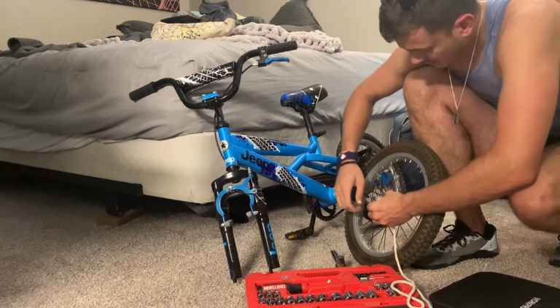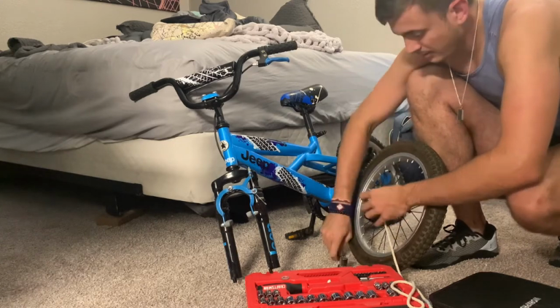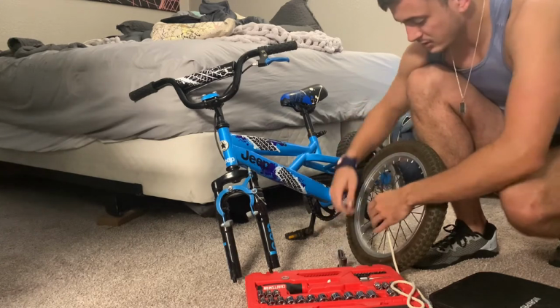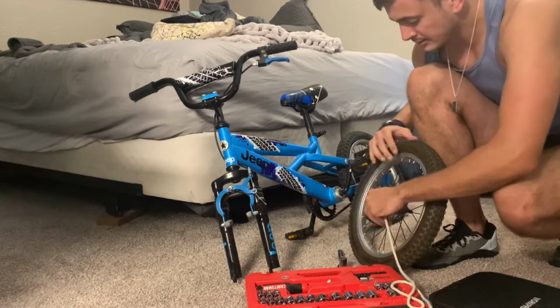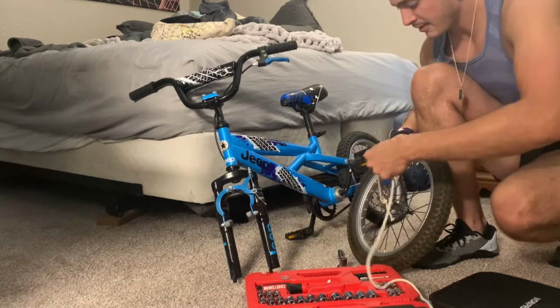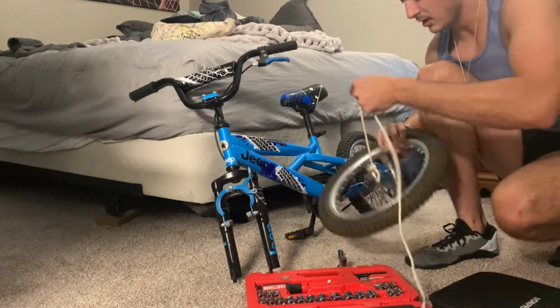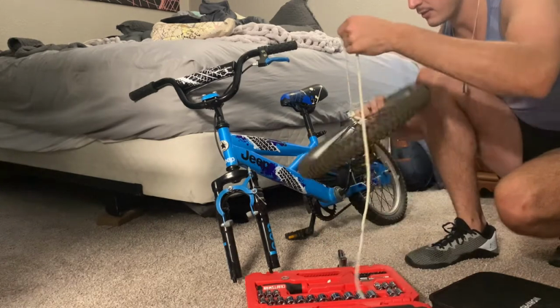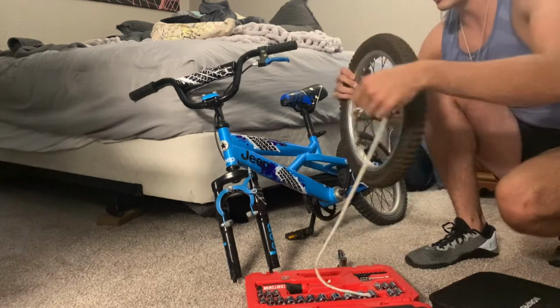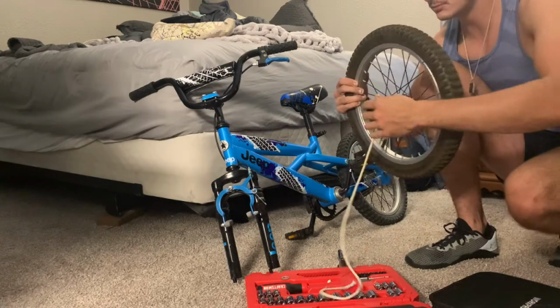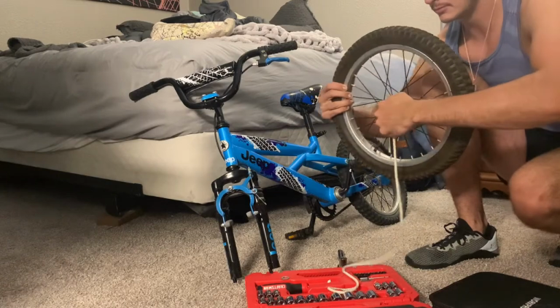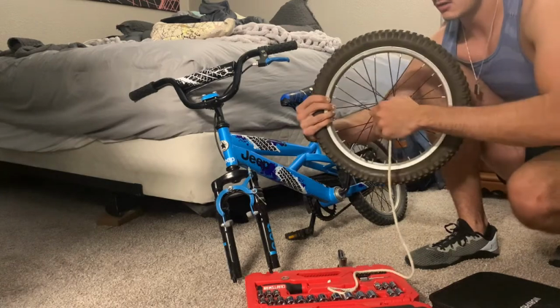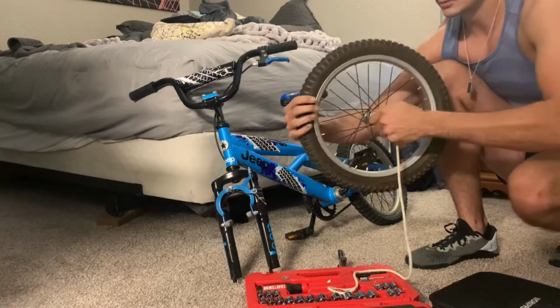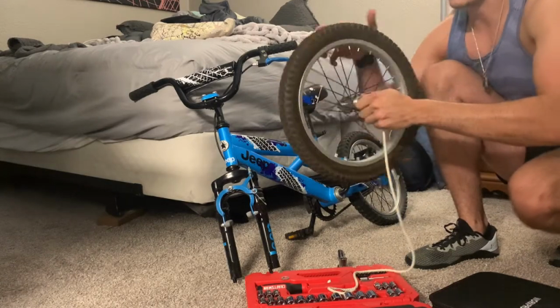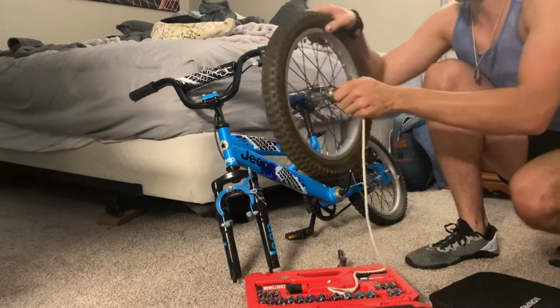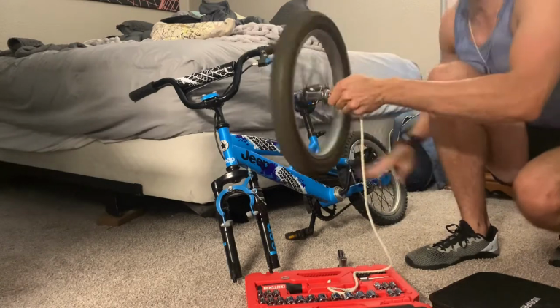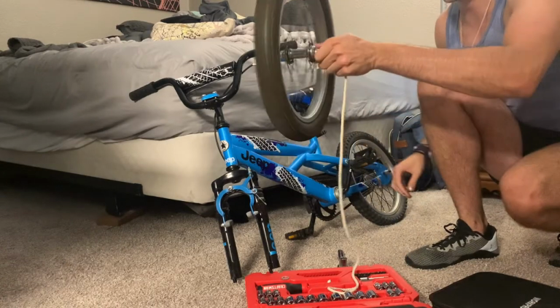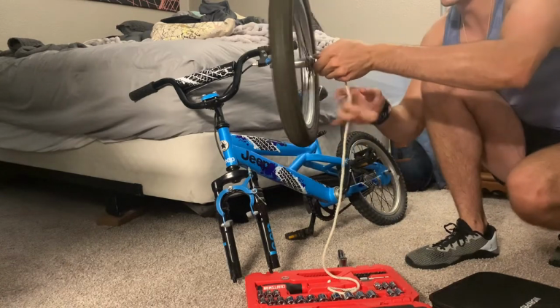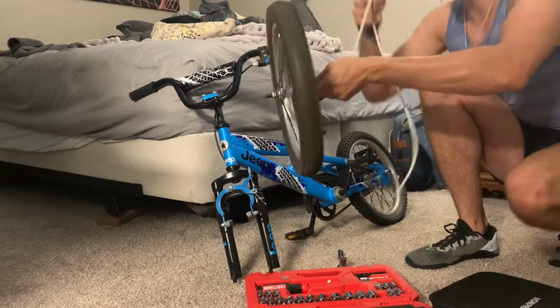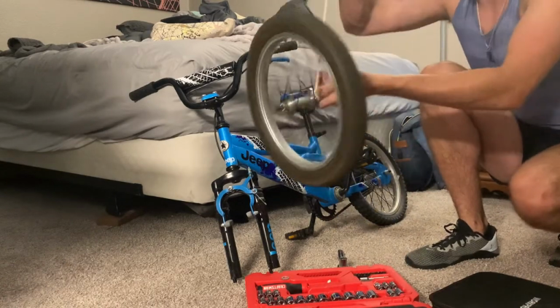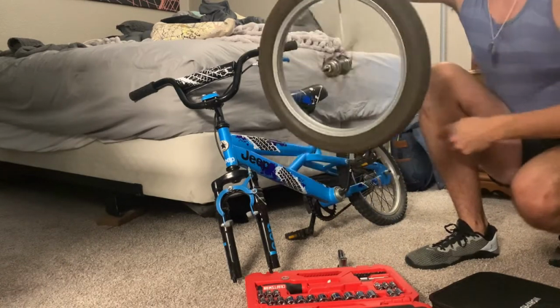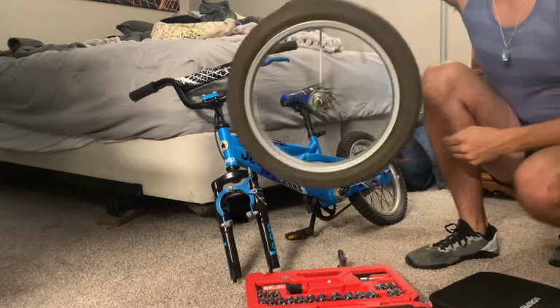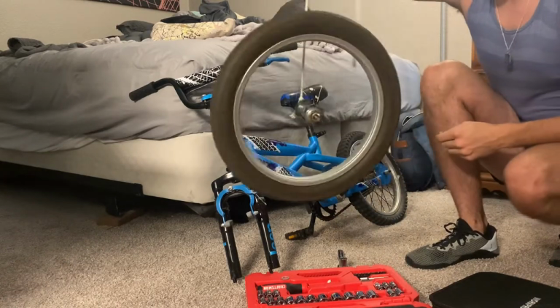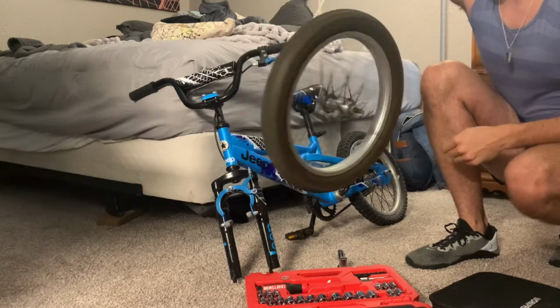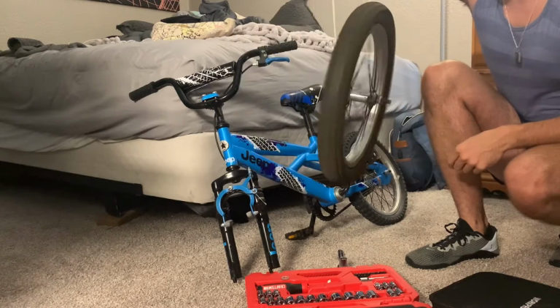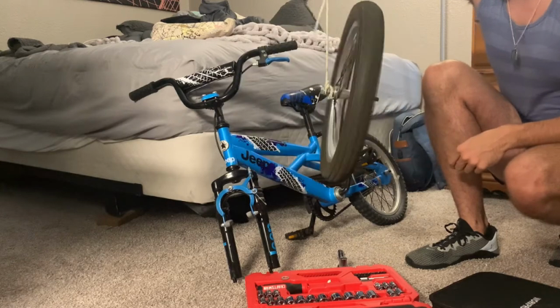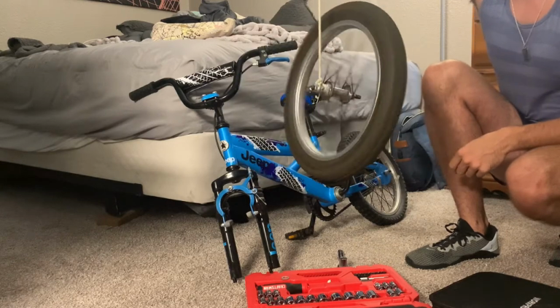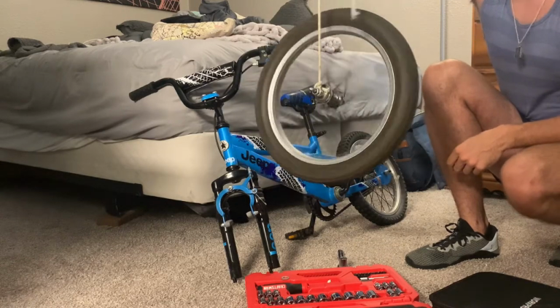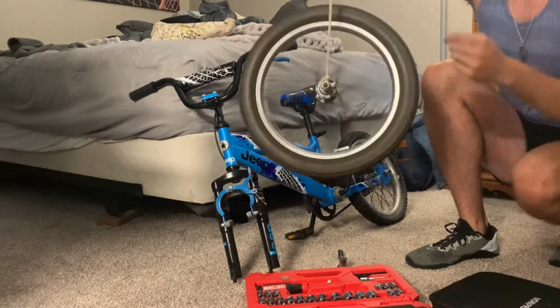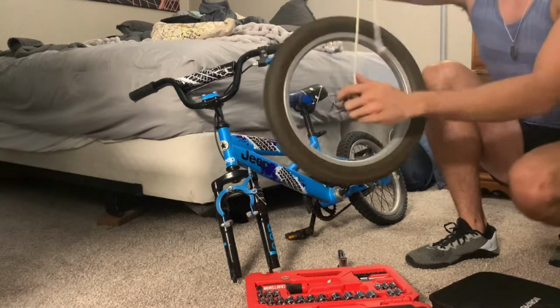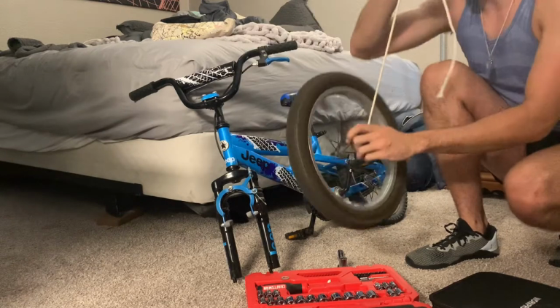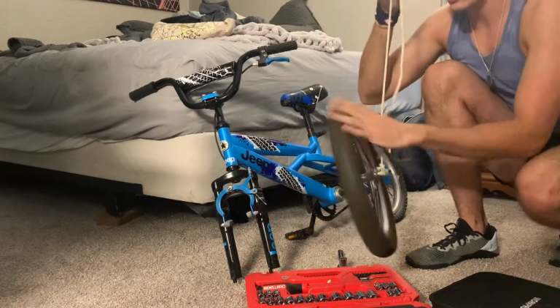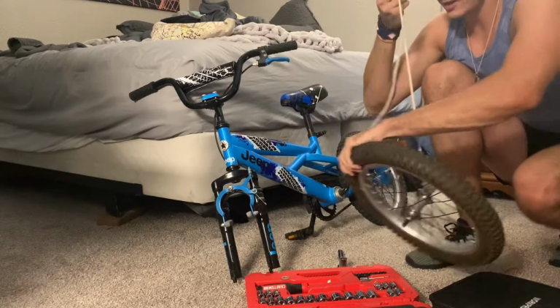Okay, that works. All right, the first spin — hold it right here, get it going. Look at that. It works. Okay, let's do it faster. Let's do it faster.